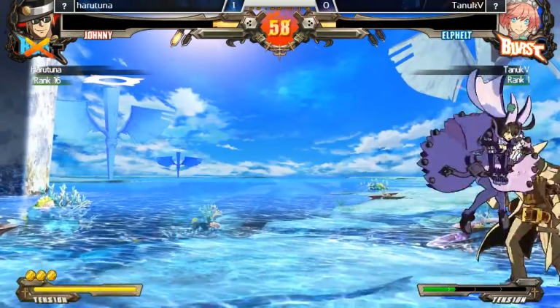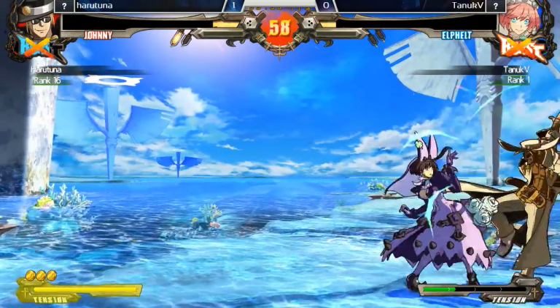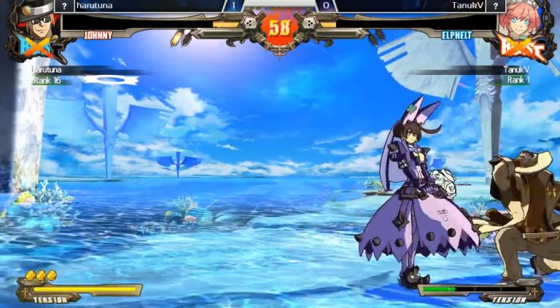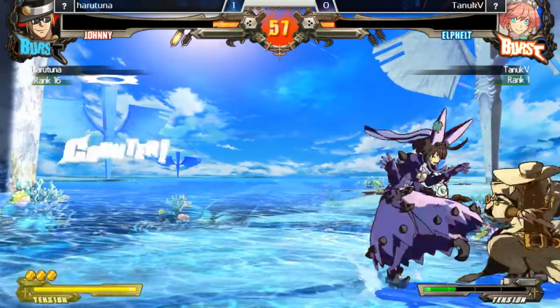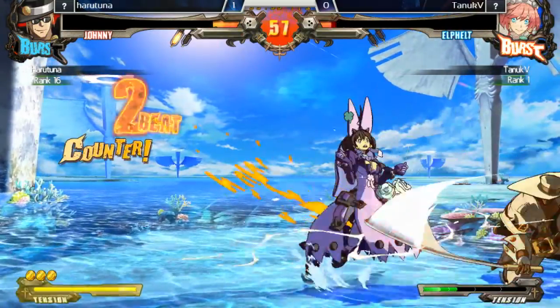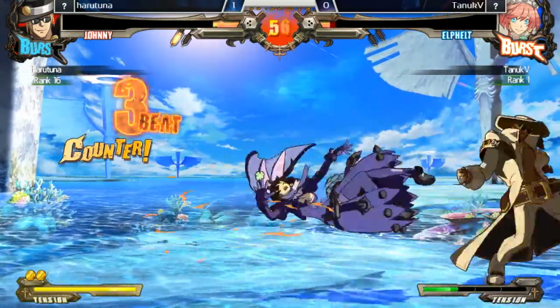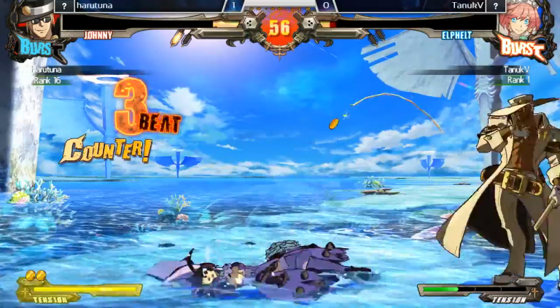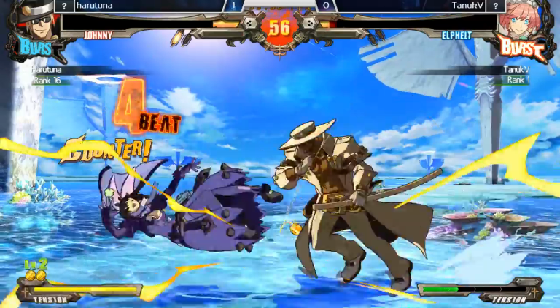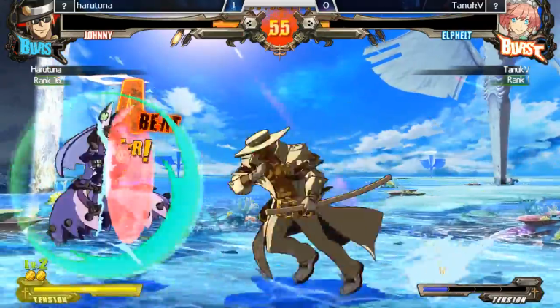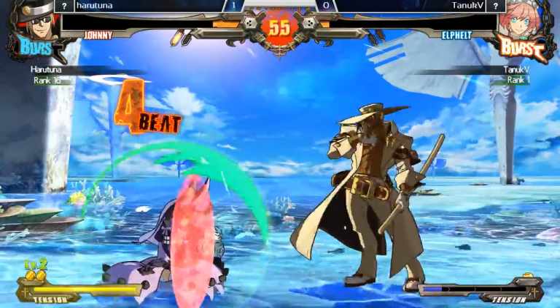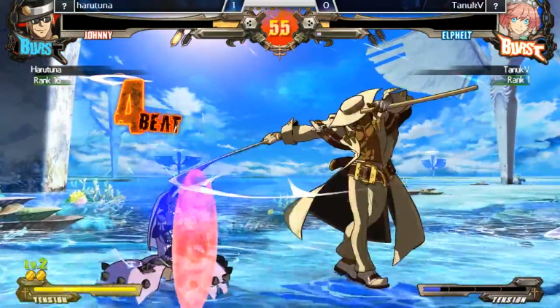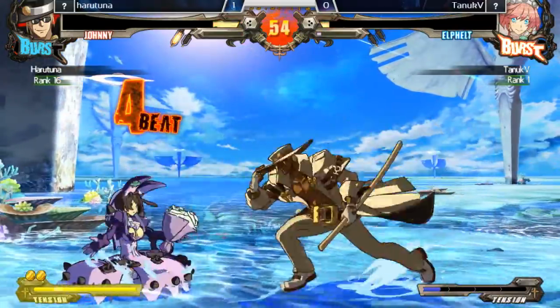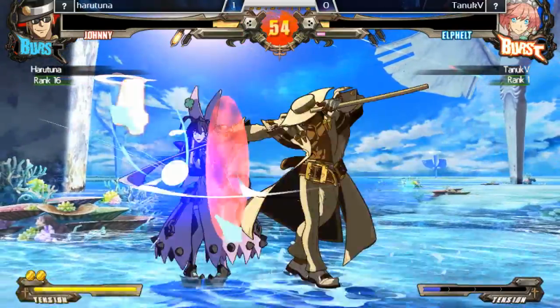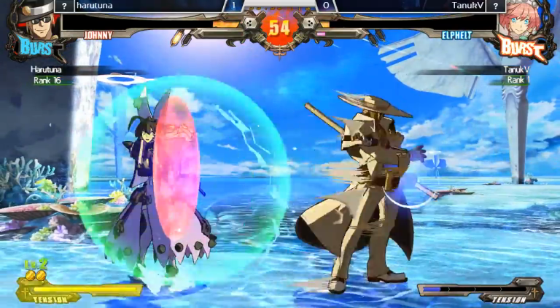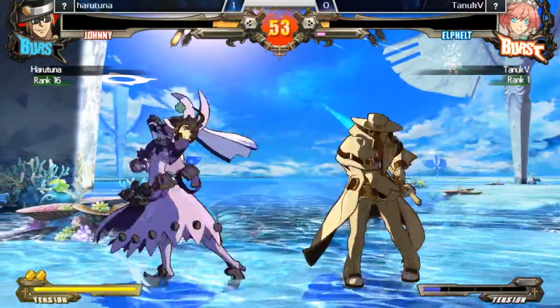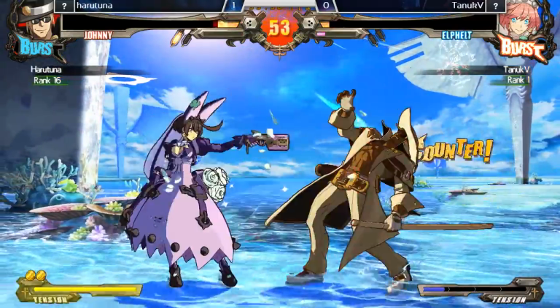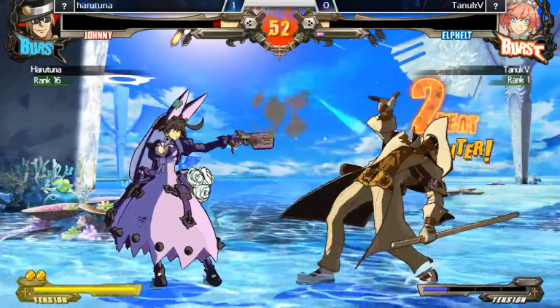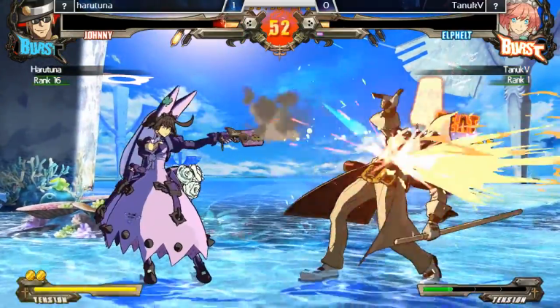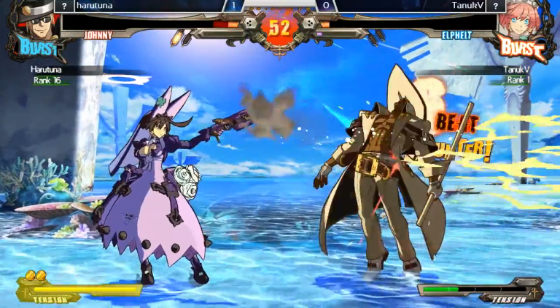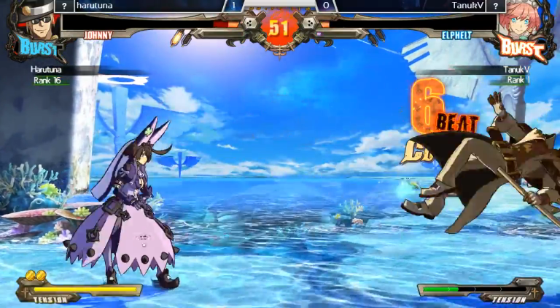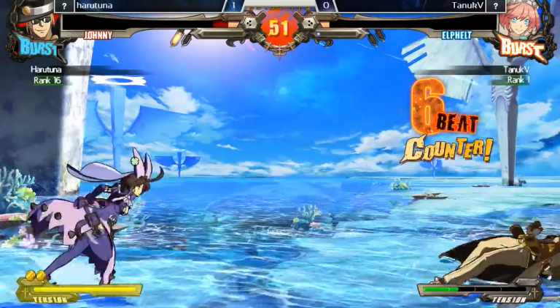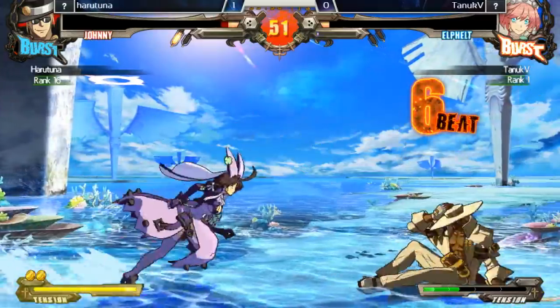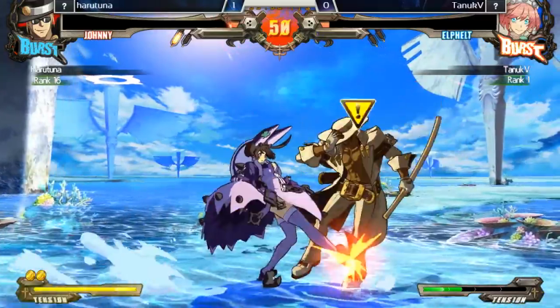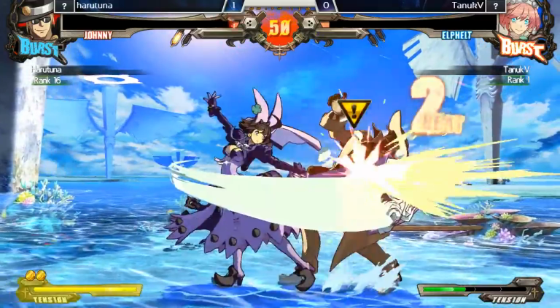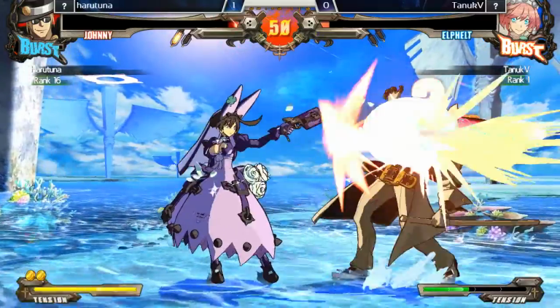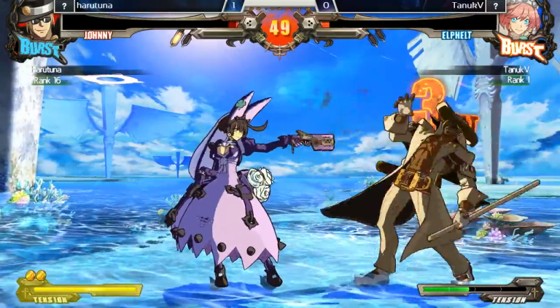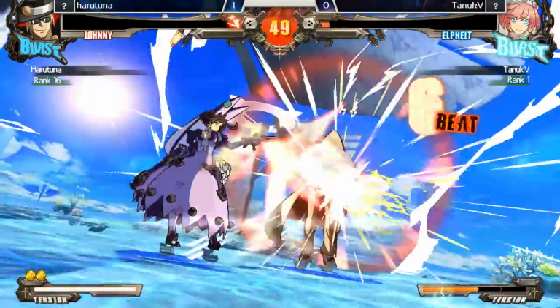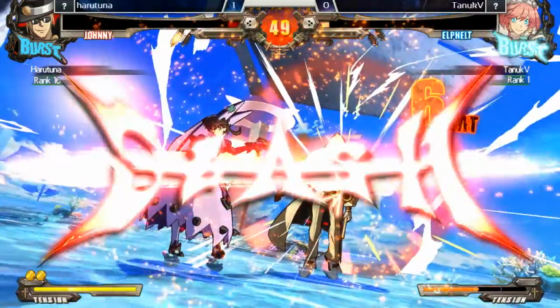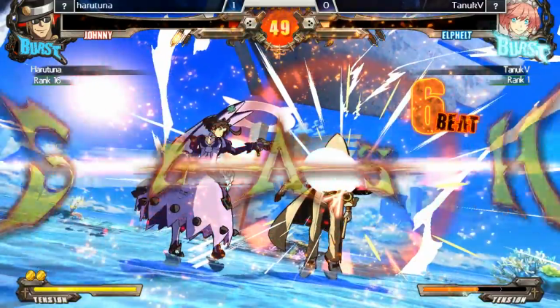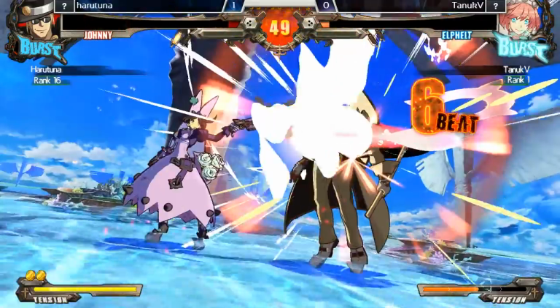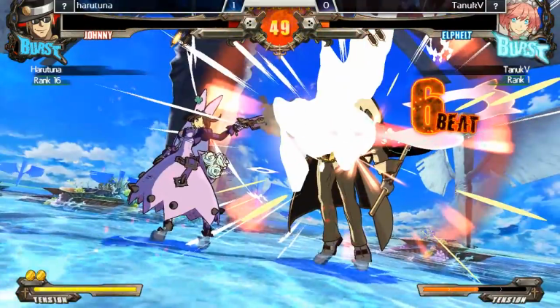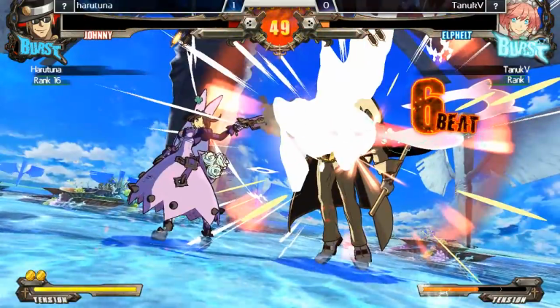It's really scary for Elphelt to press far slash in neutral because of the fact that it's 9 frames compared to Johnny's 7. Nice tick throw — oh, this could be over right here. Goes for another one — what a risk. Next hit's gonna kill. Nevermind — the 5HS. And the 5K is standing low!